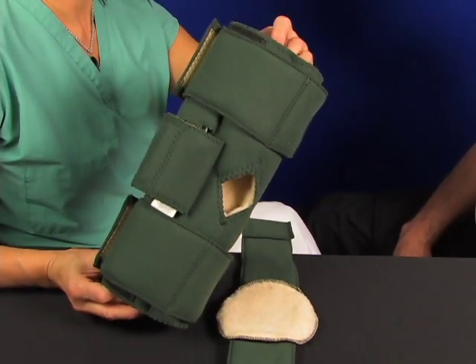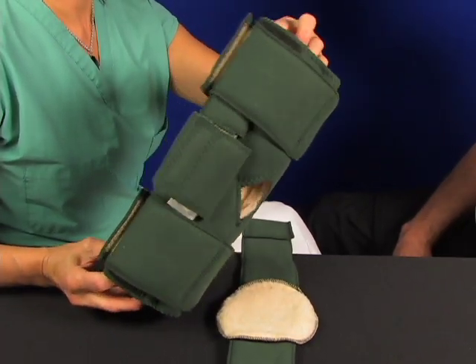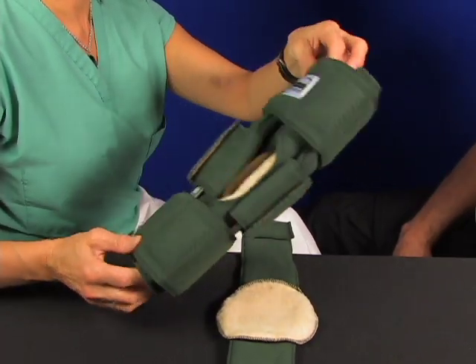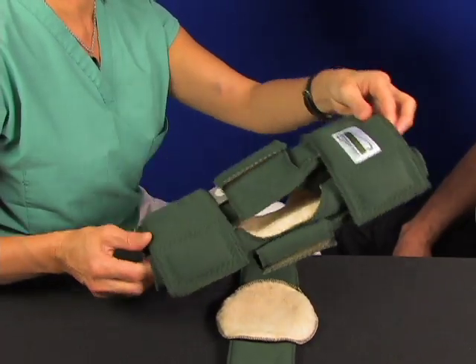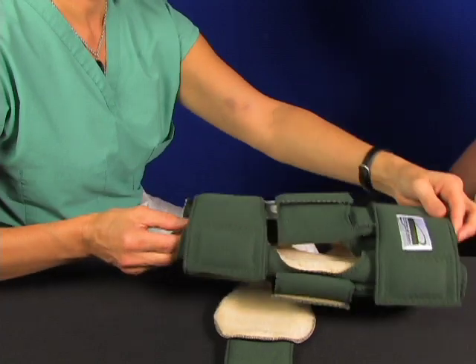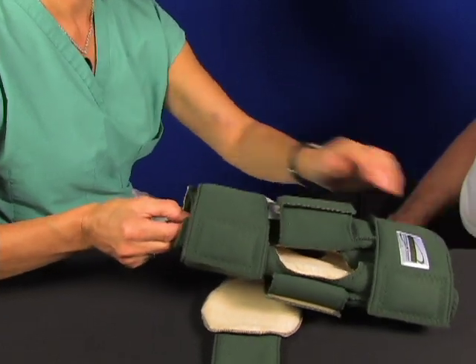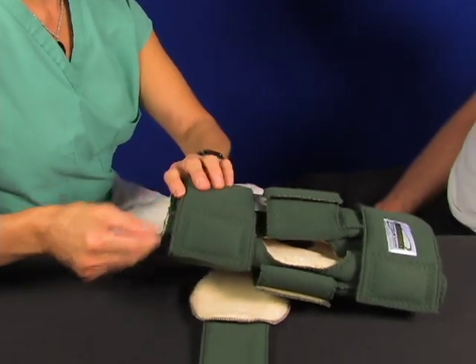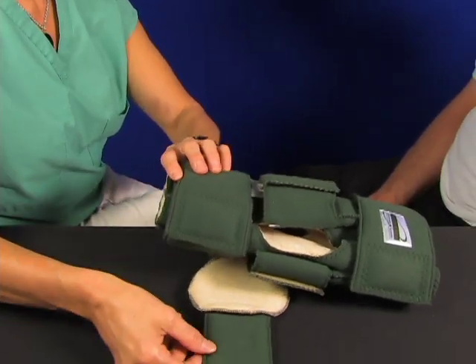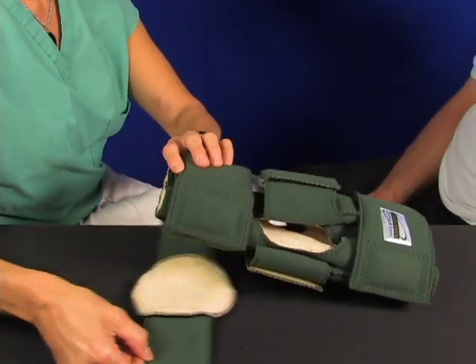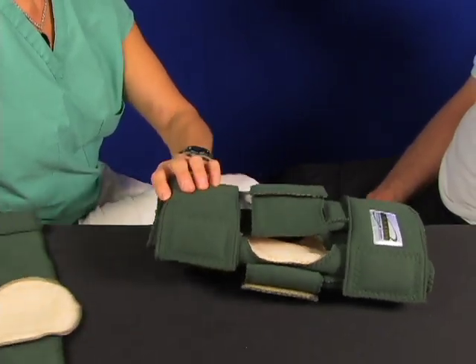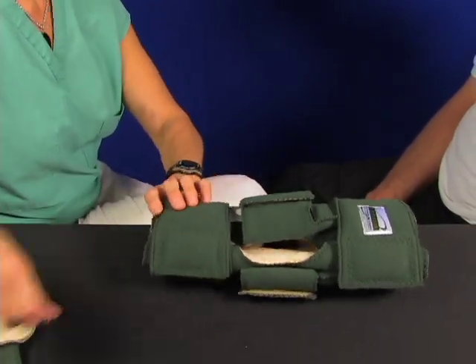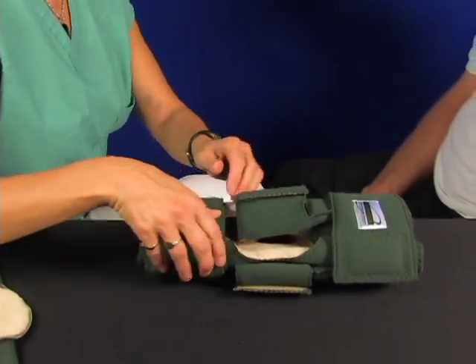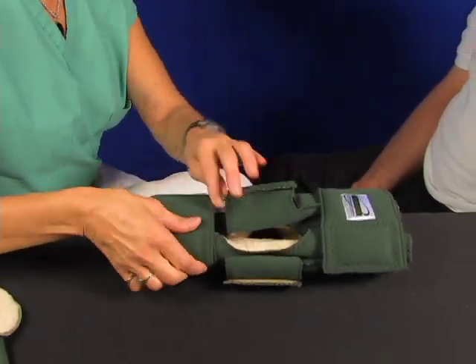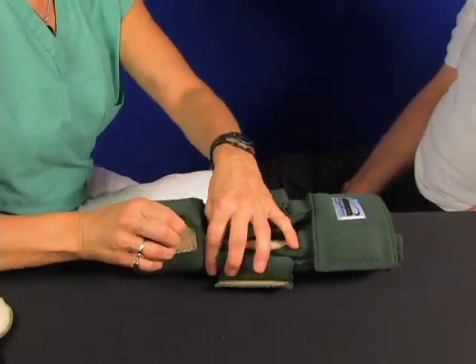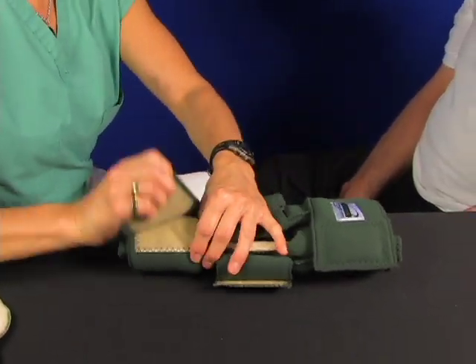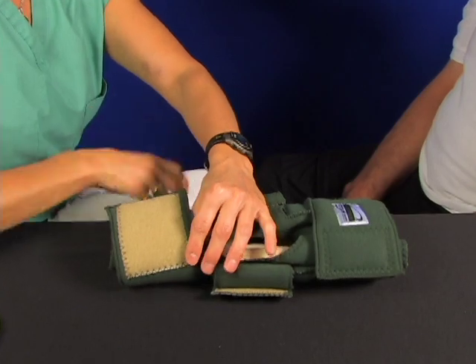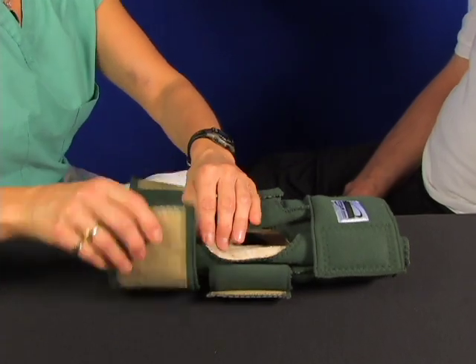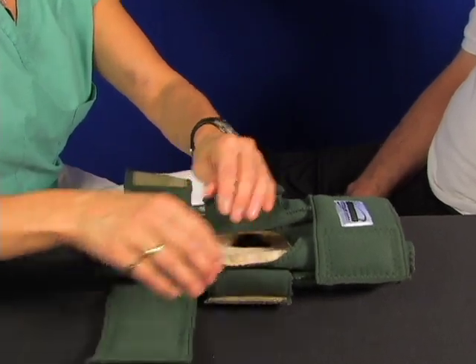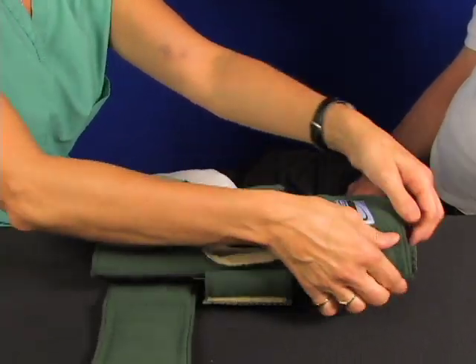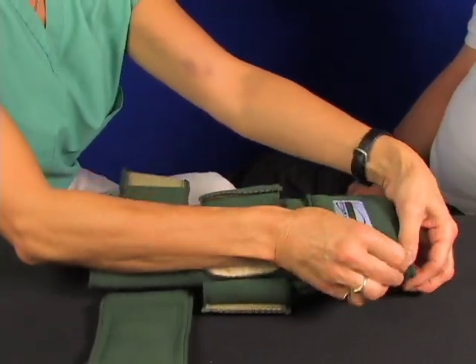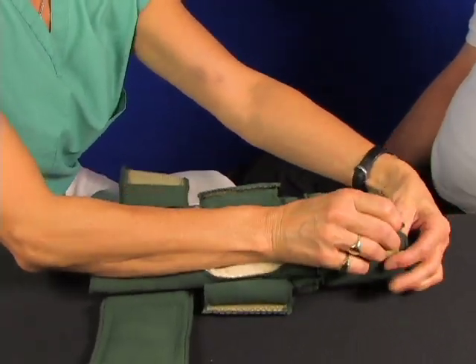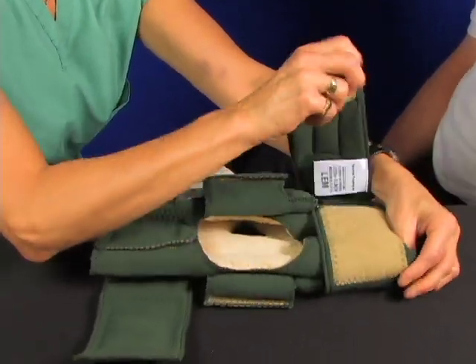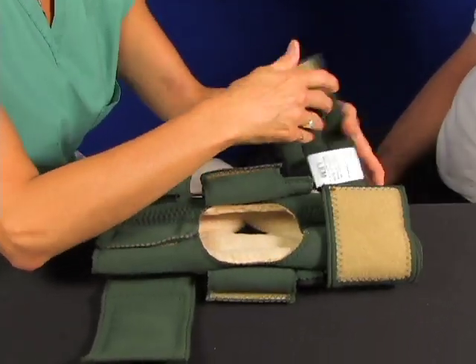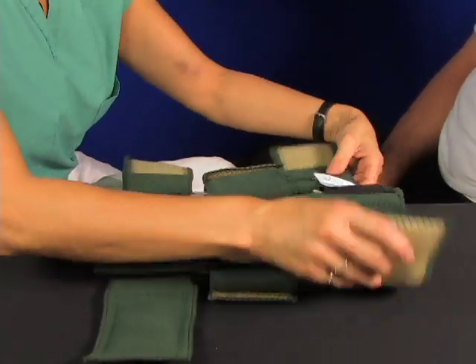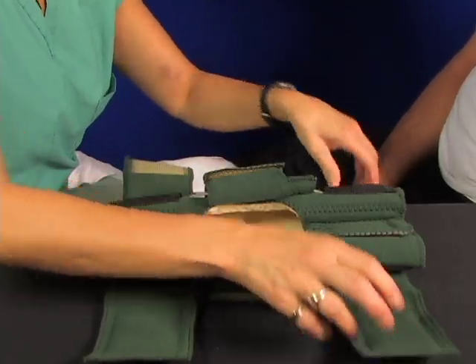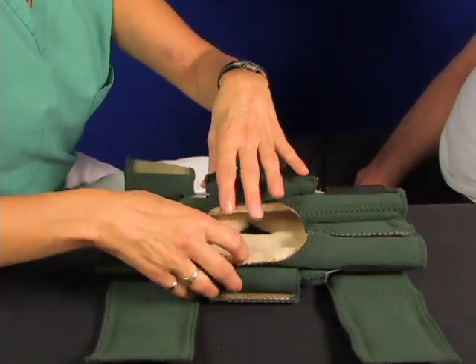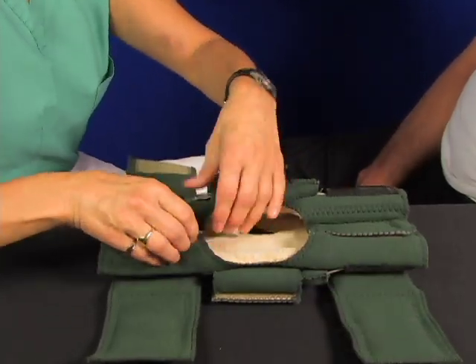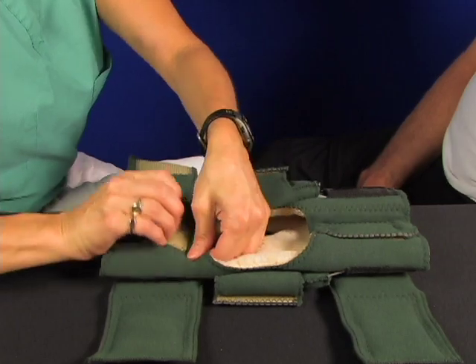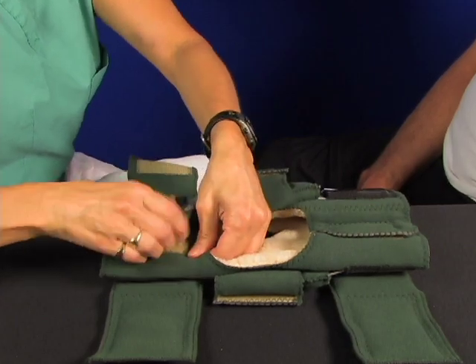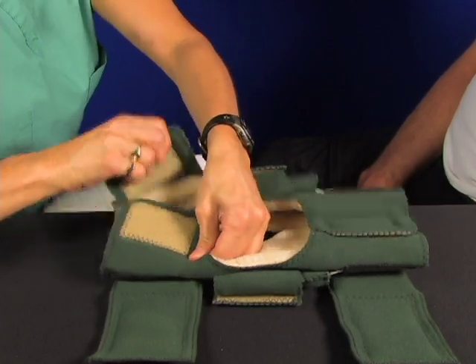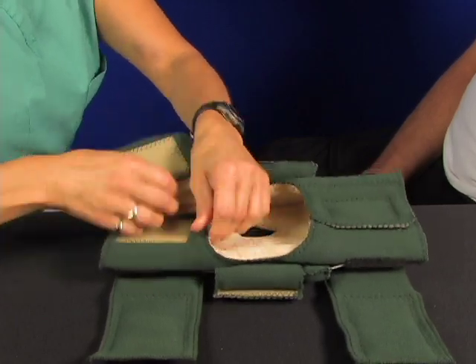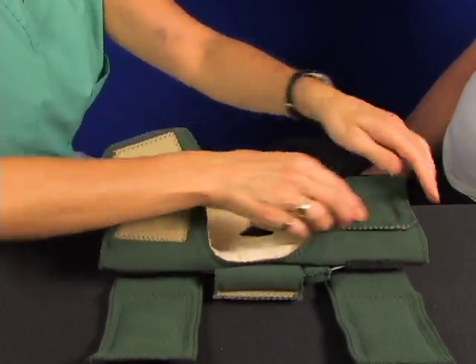You have two double upright hinges. Get the strap out of the way, open up the outer strap and then the inner body strap. There's a nice fleece lining inside.